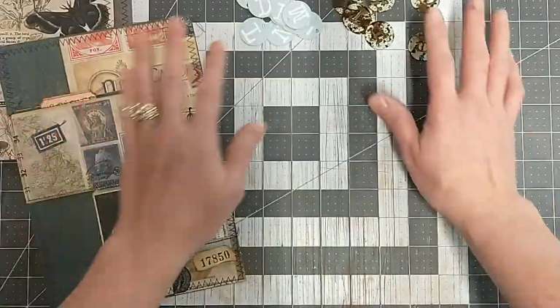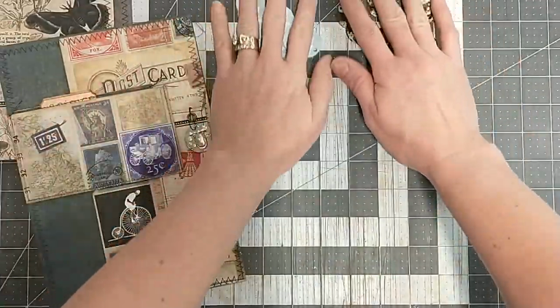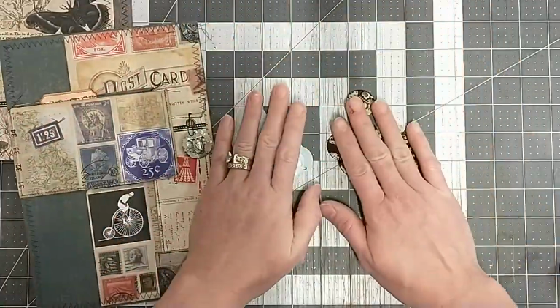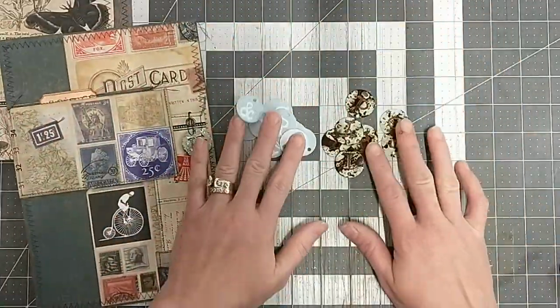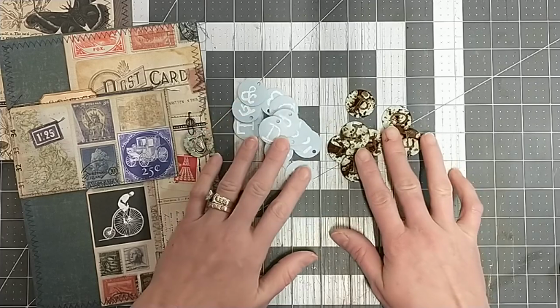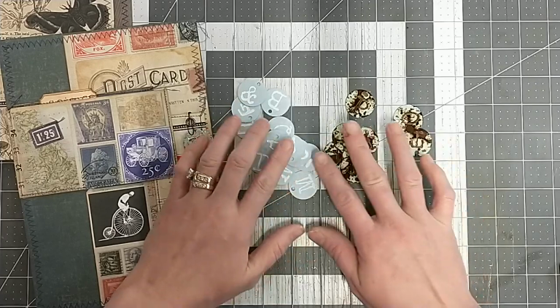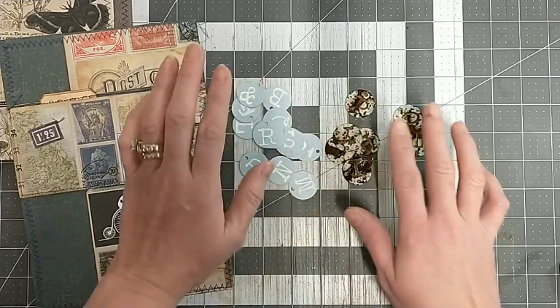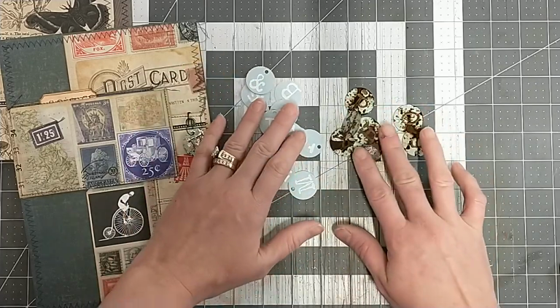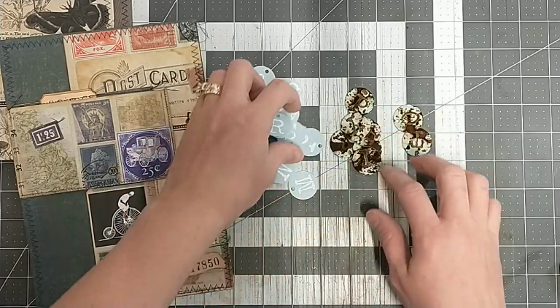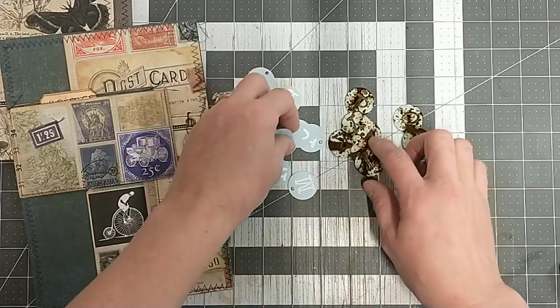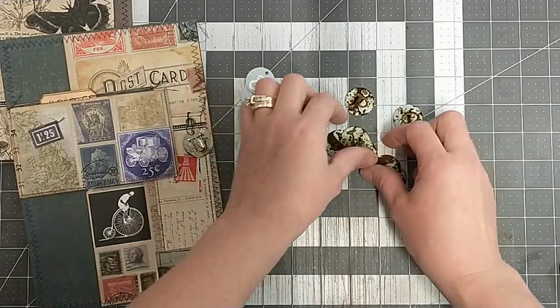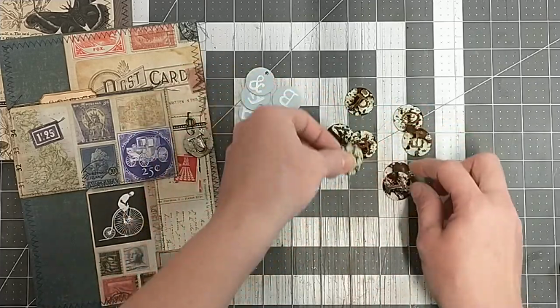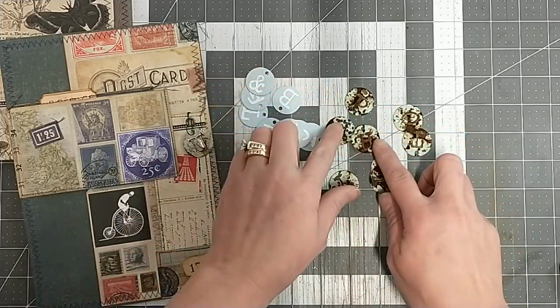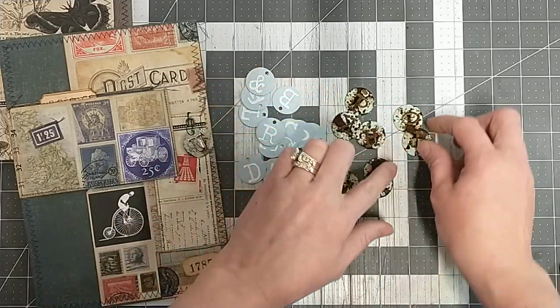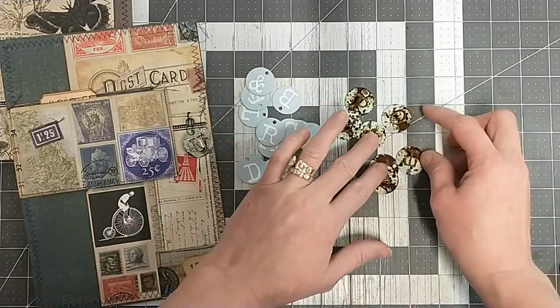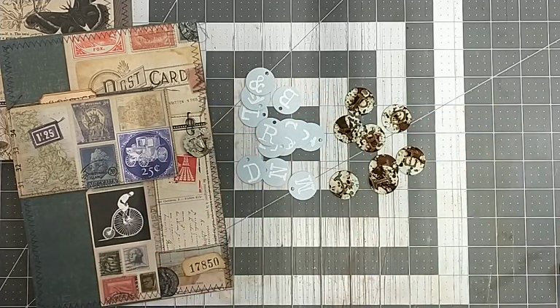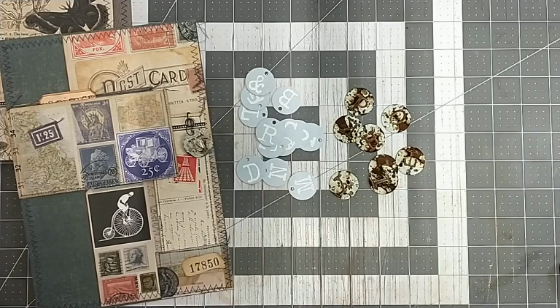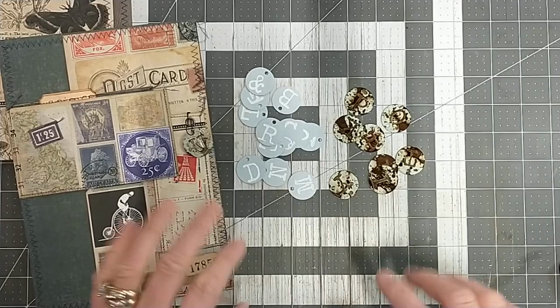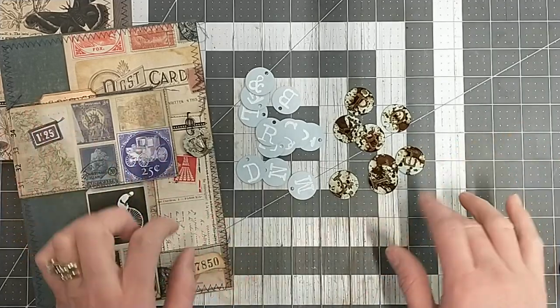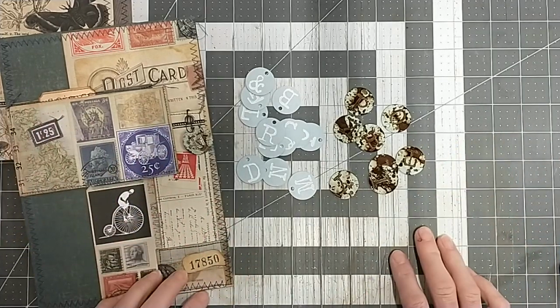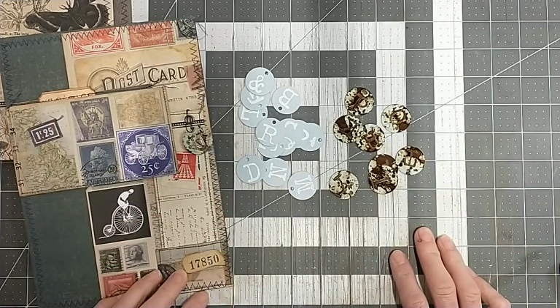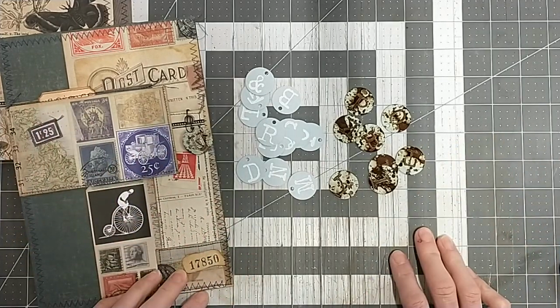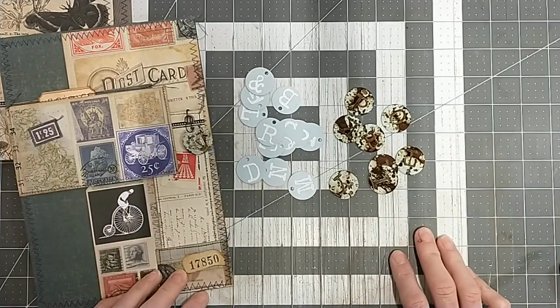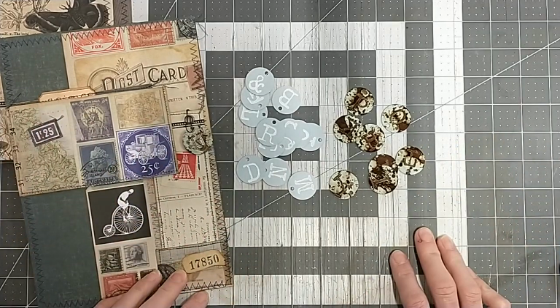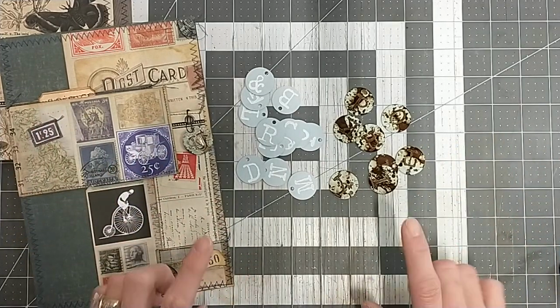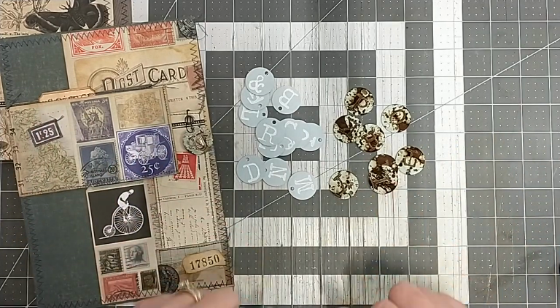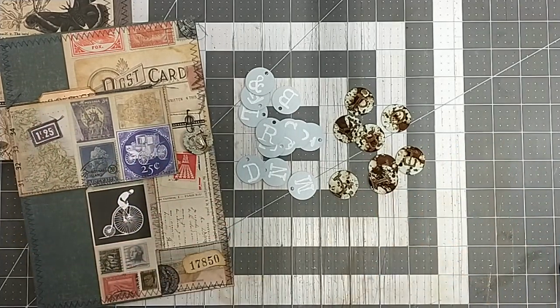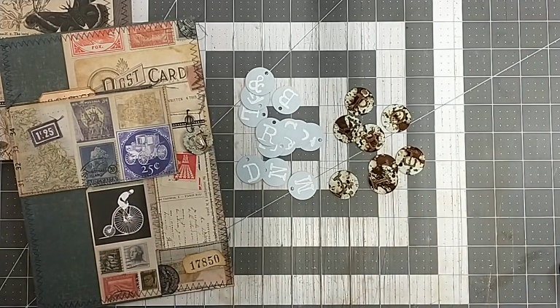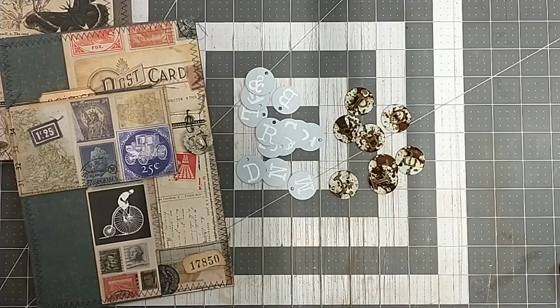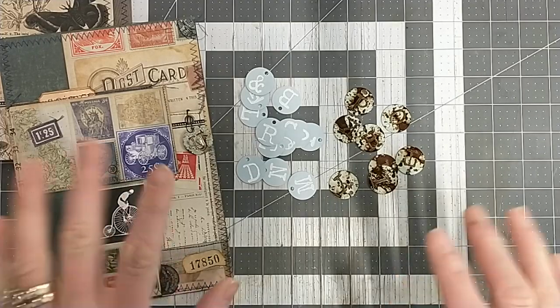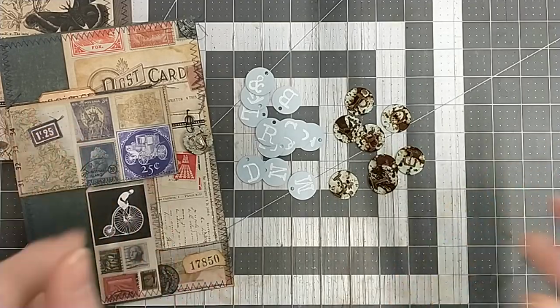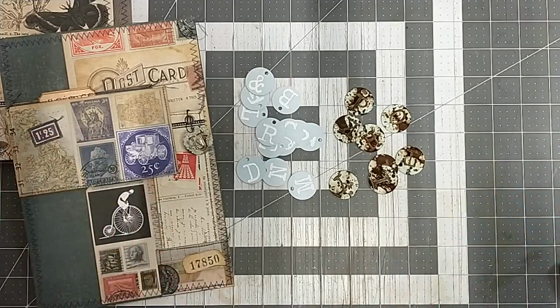So there you go, guys. Super simple video. Take some metal little charm pieces and turn them into something old and grungy. I hope you guys like this video and I will see you on the next one. Go get your paws dirty and get crafty. Bye.